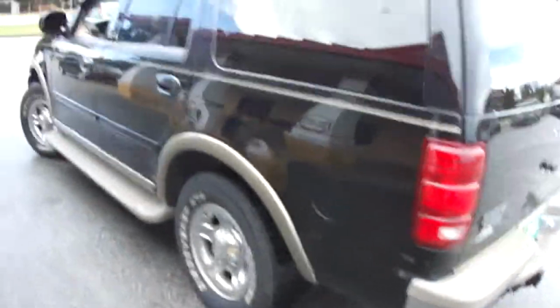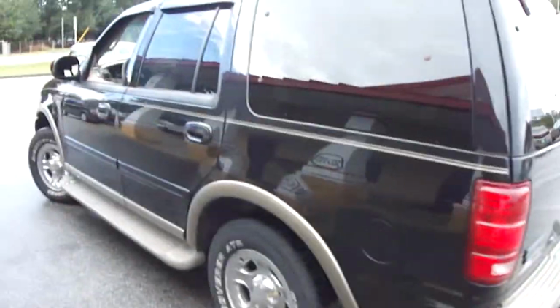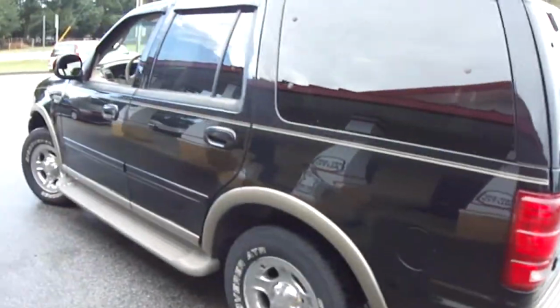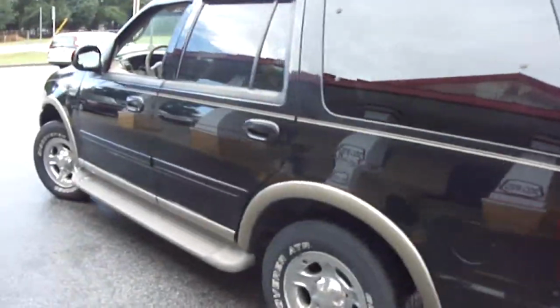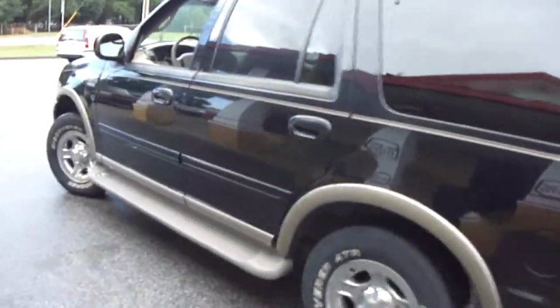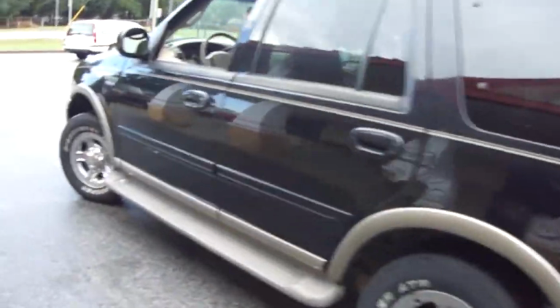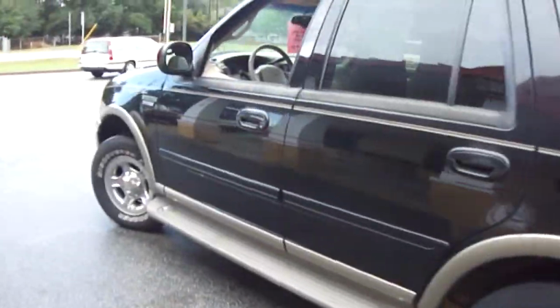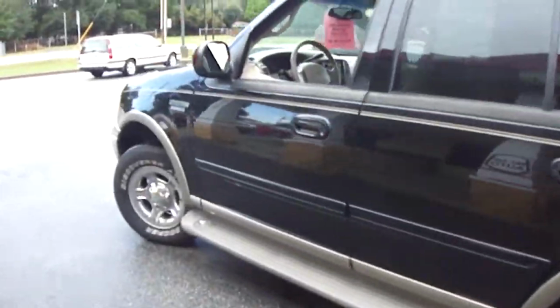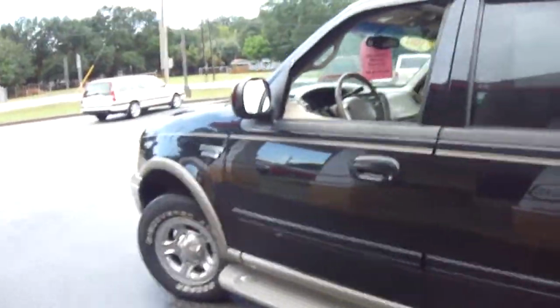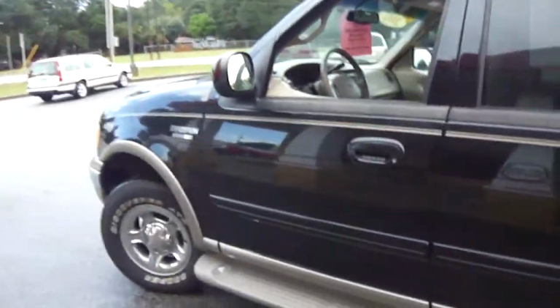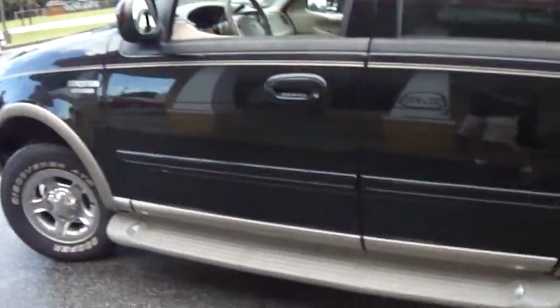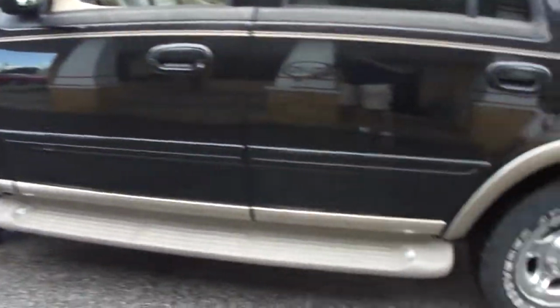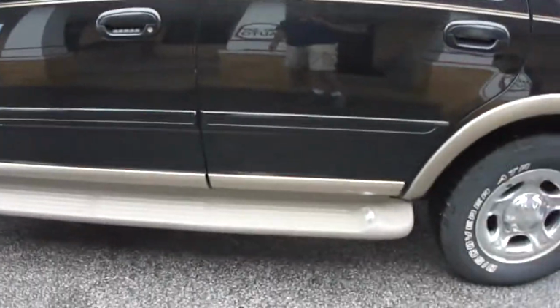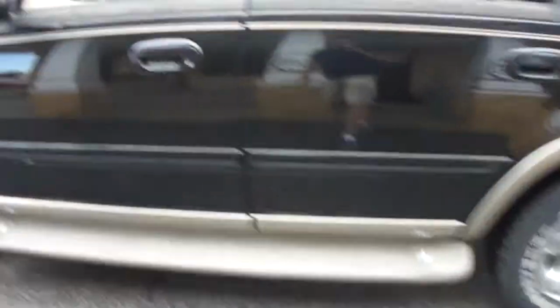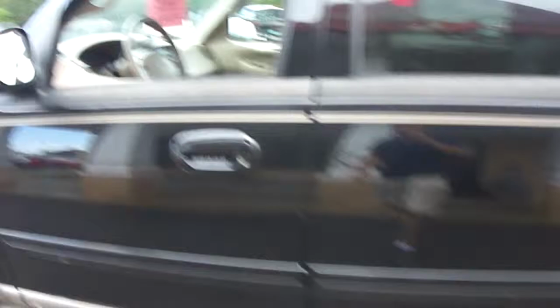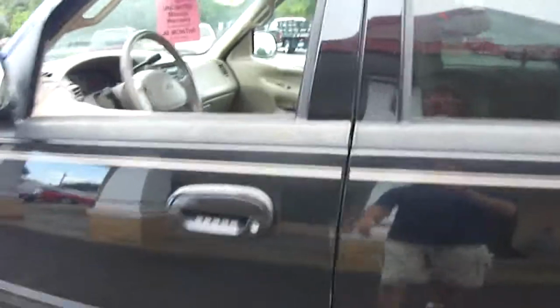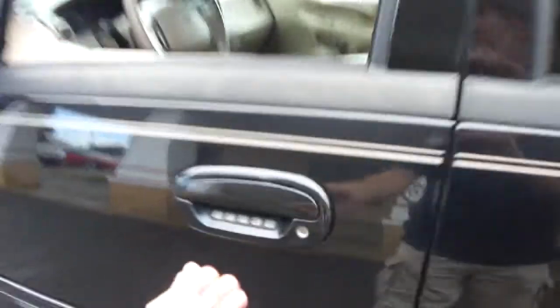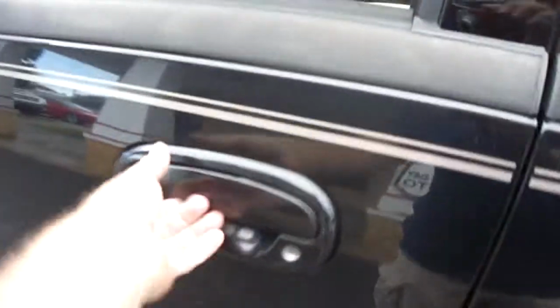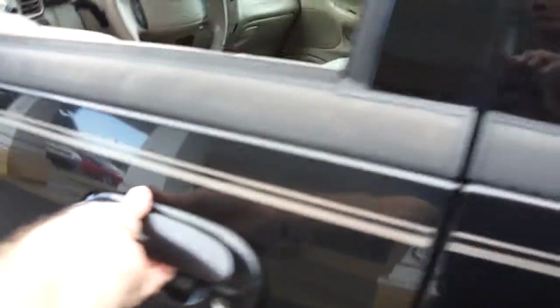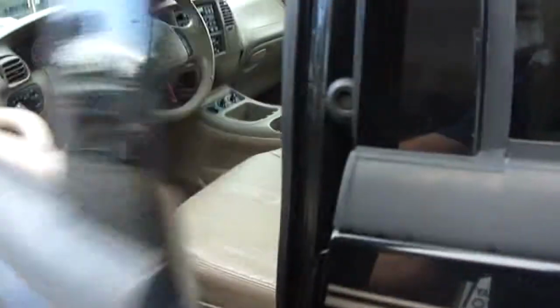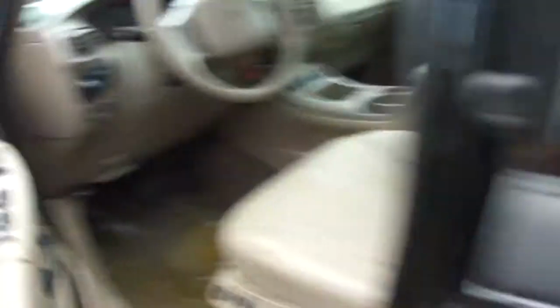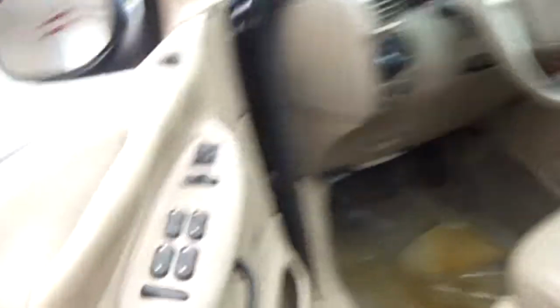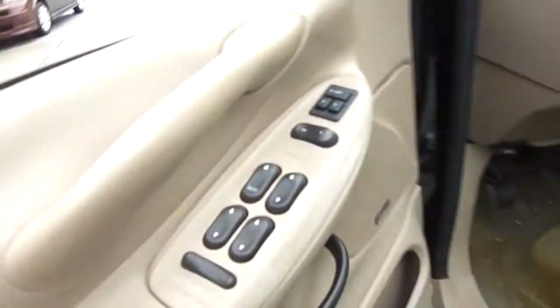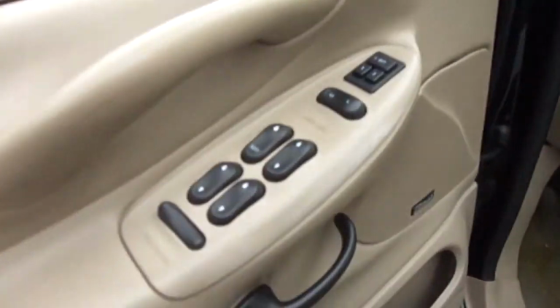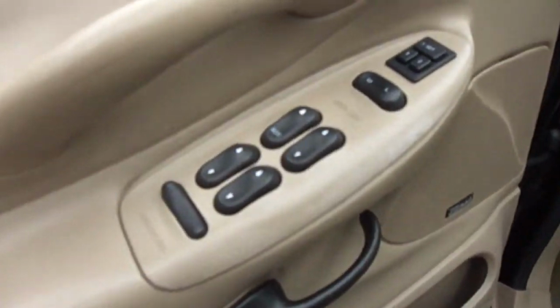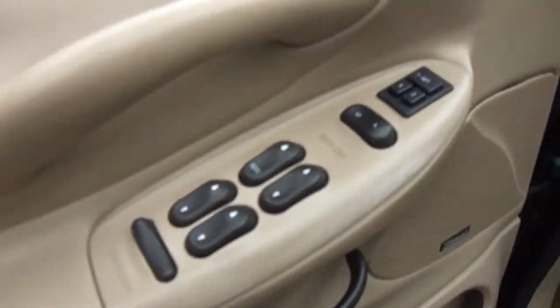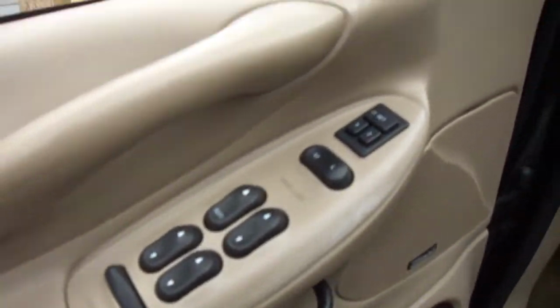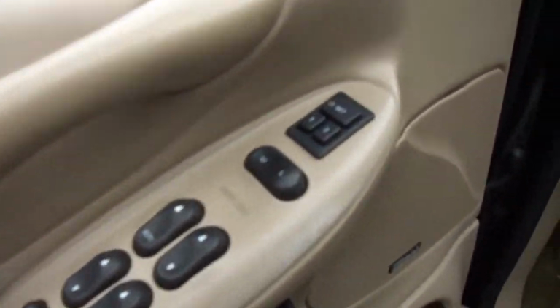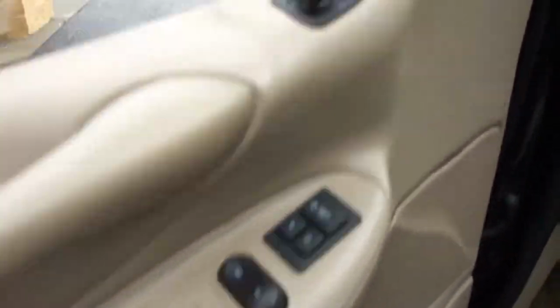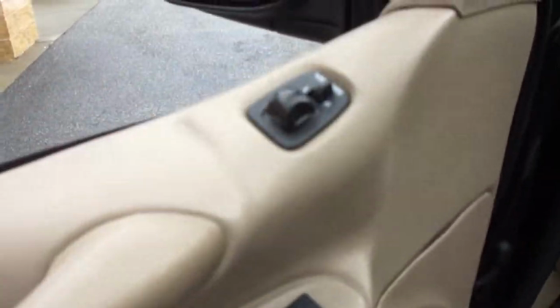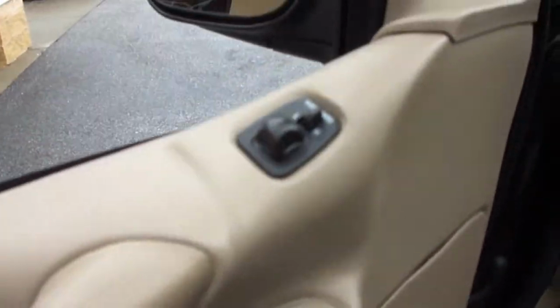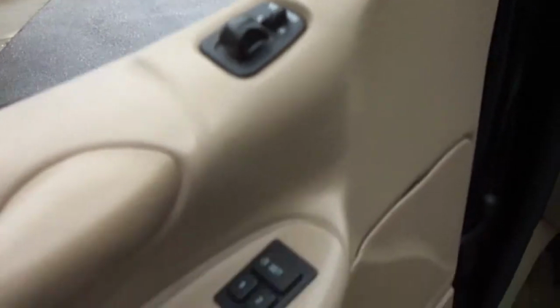Continue on around again. Notice the condition of the vehicle — it's in great condition, no dings. As you go inside, you'll notice it has power windows, power locks, power mirrors.